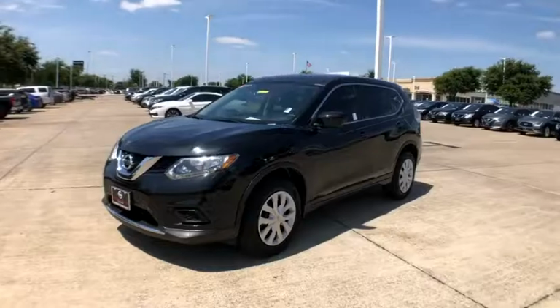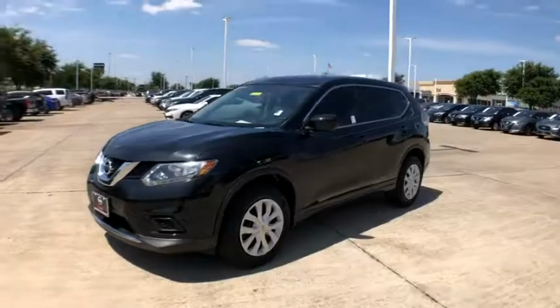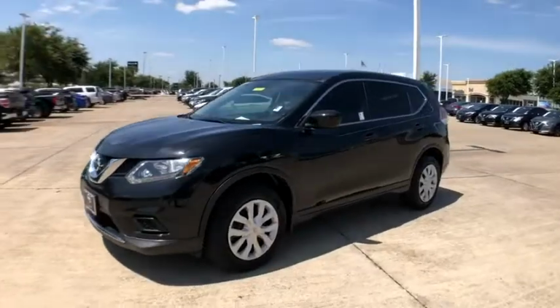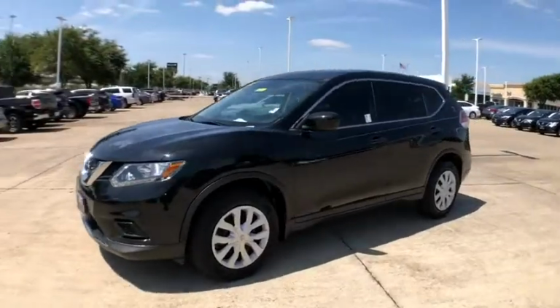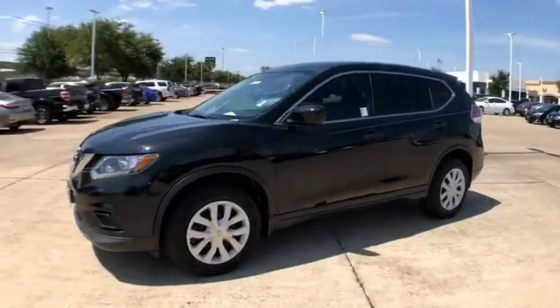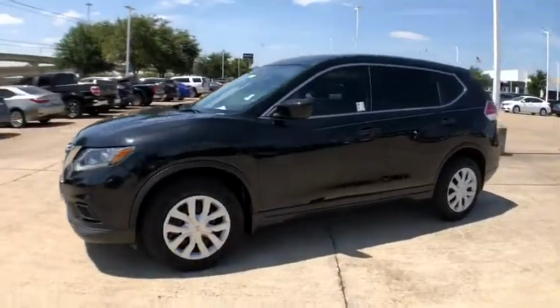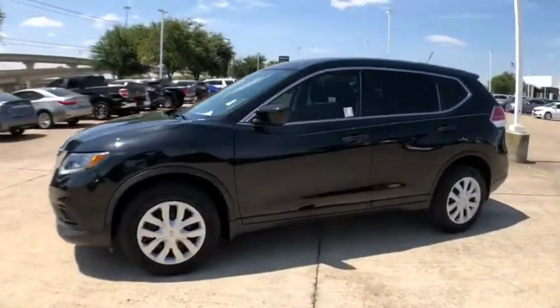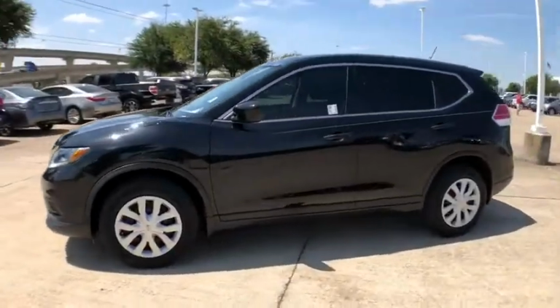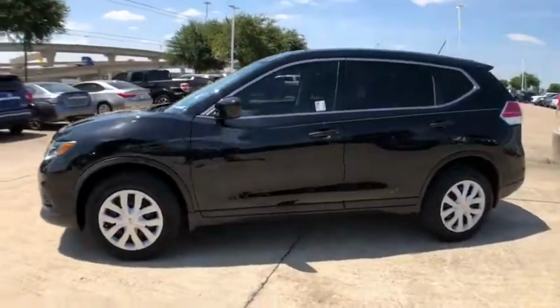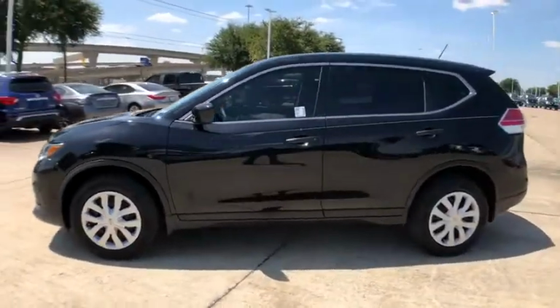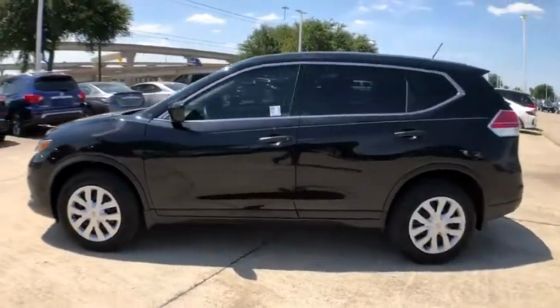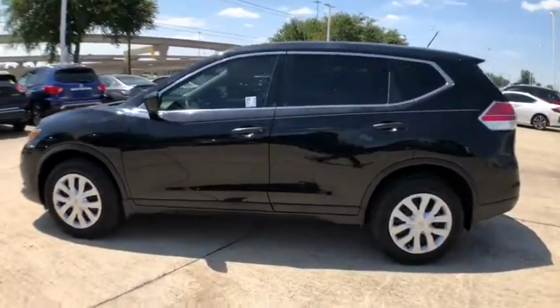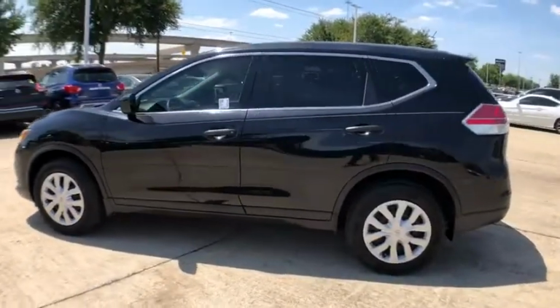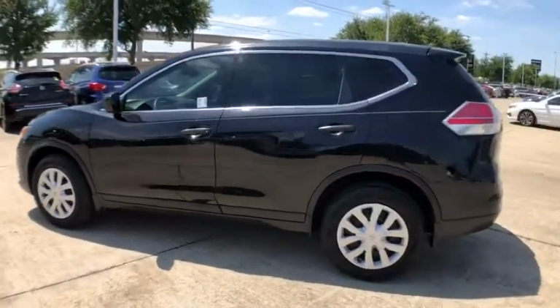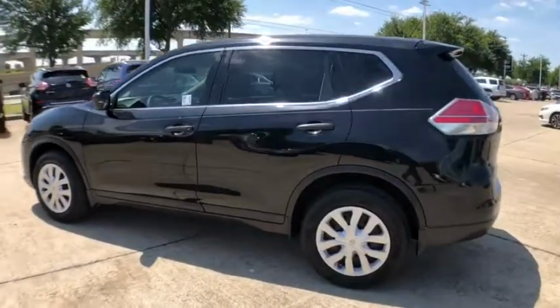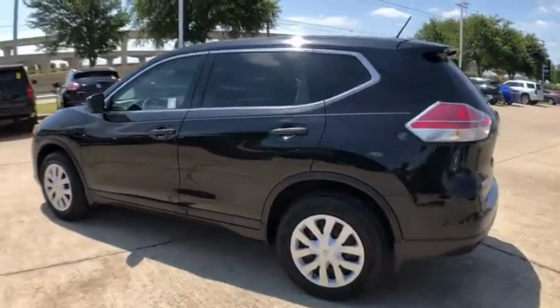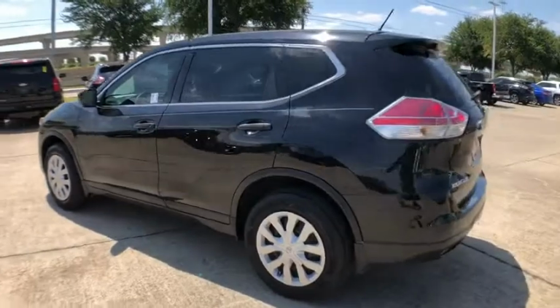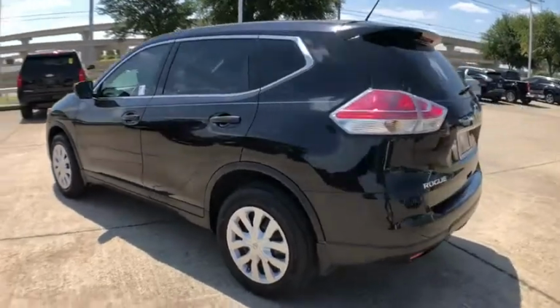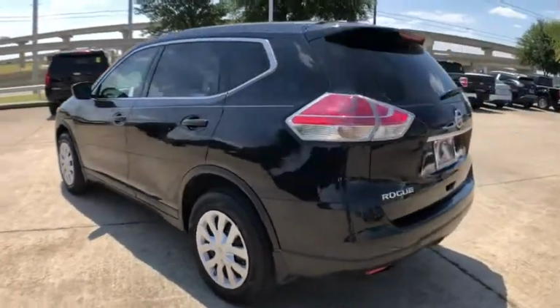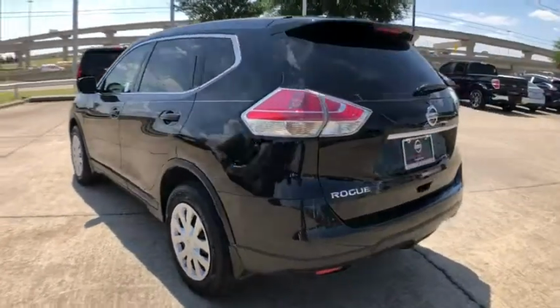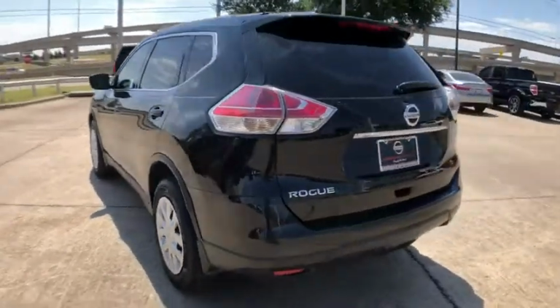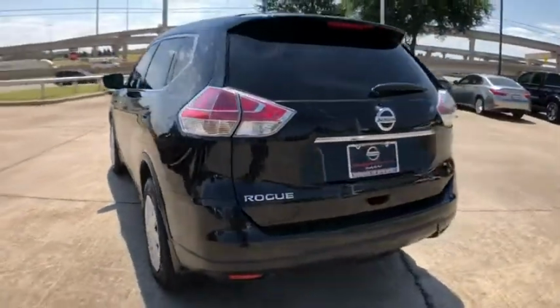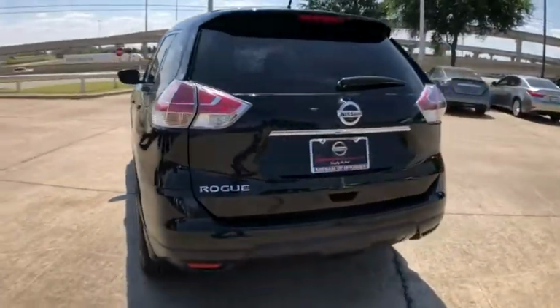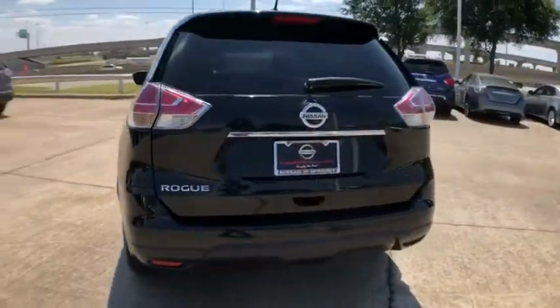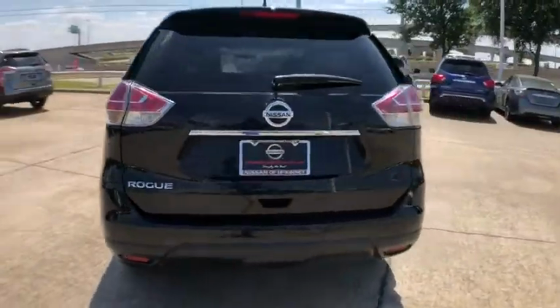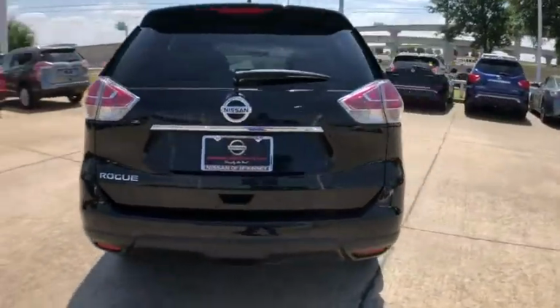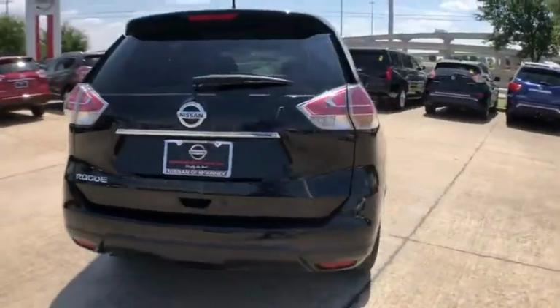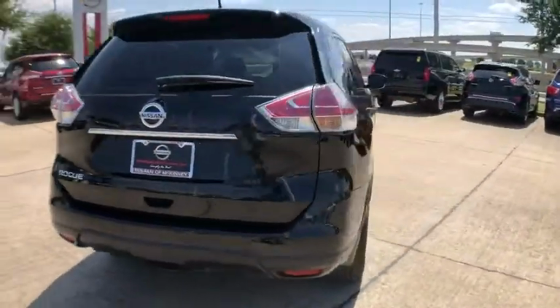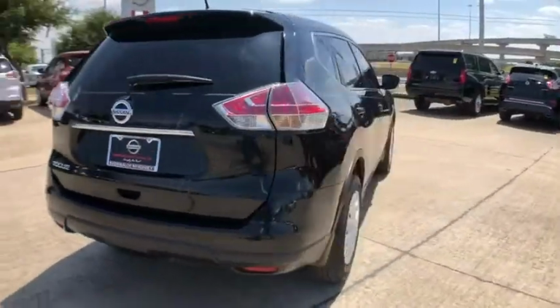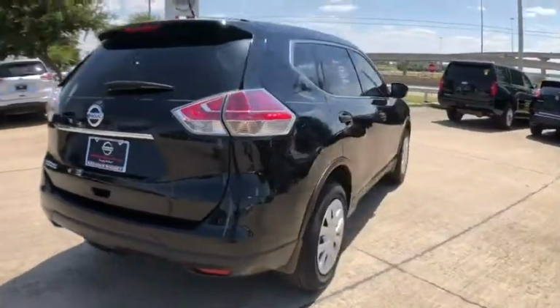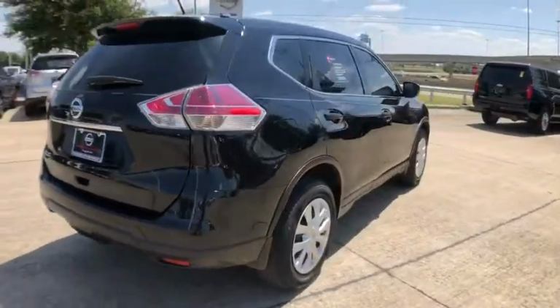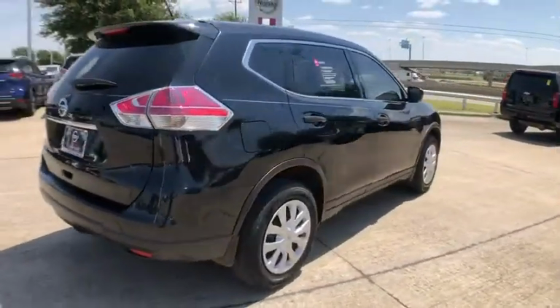Looking for the right vehicle? Check out the 2016 Nissan Rogue. The stylish Rogue gets 27 mpg and still boasts nearly 58 cubic feet of cargo space.